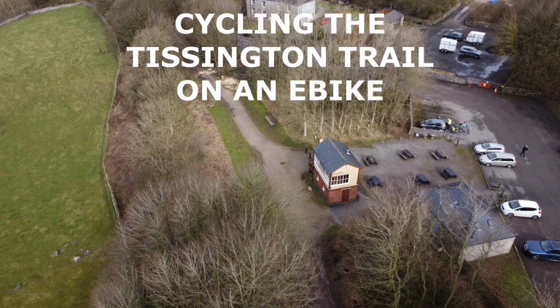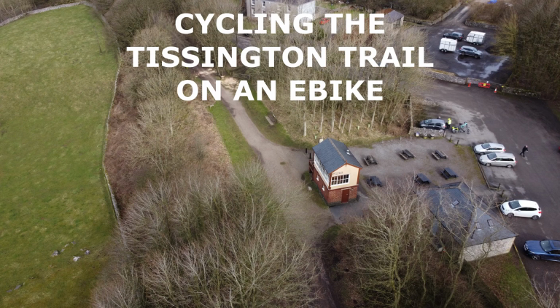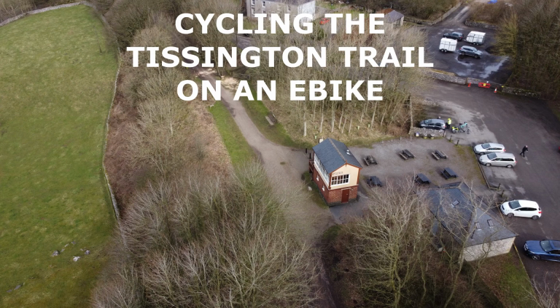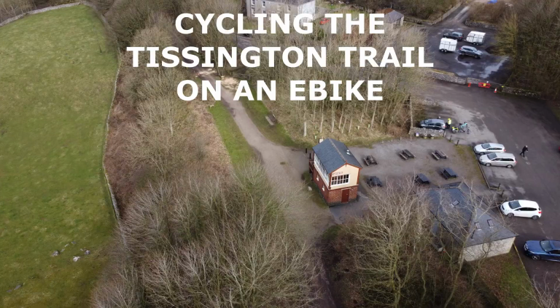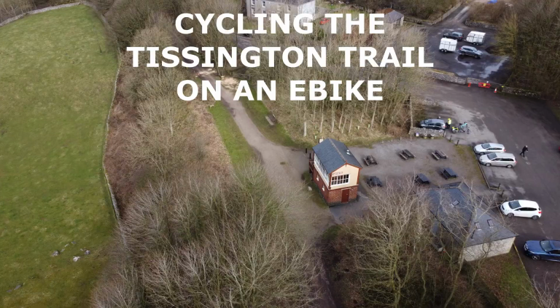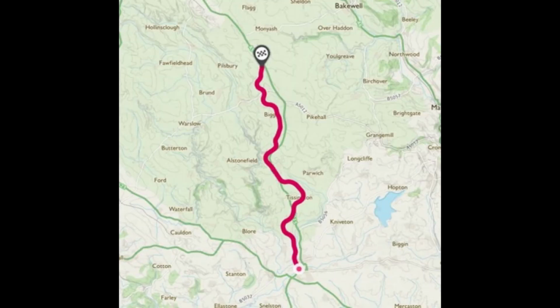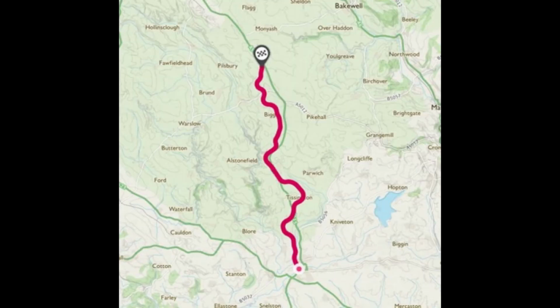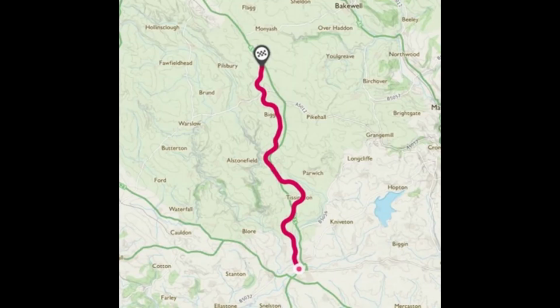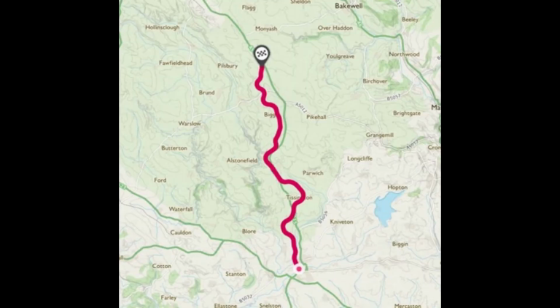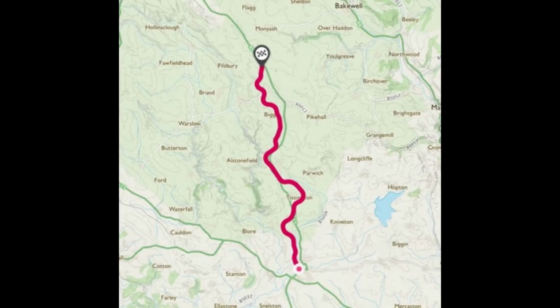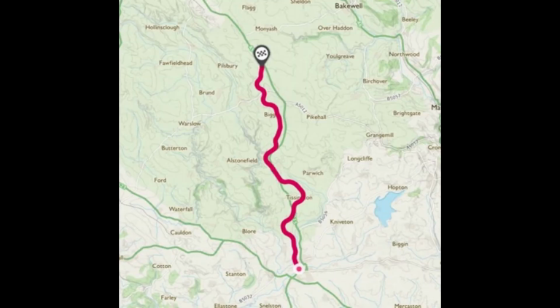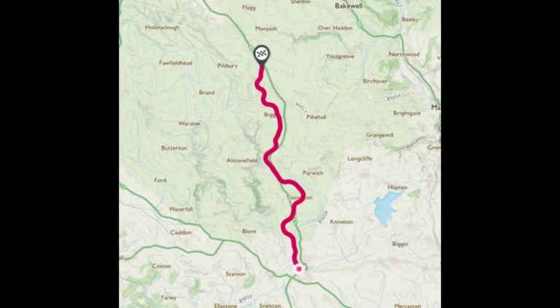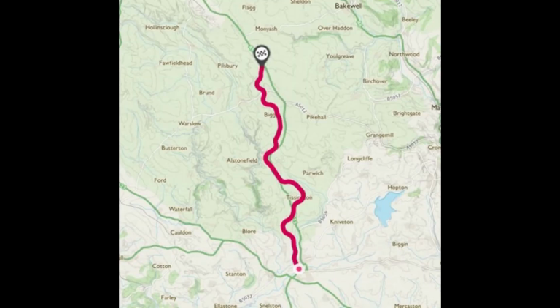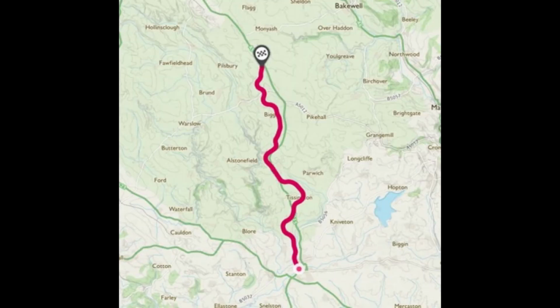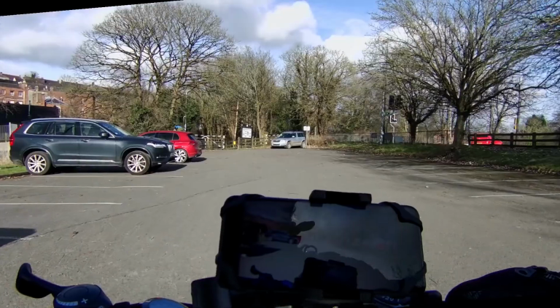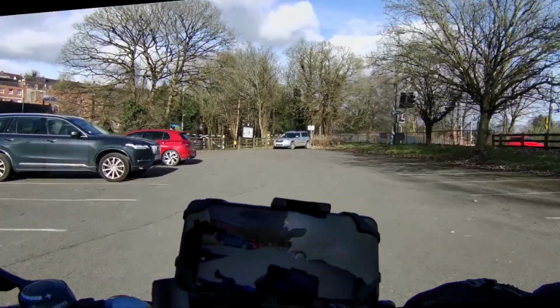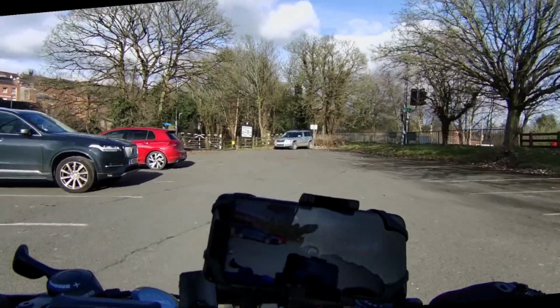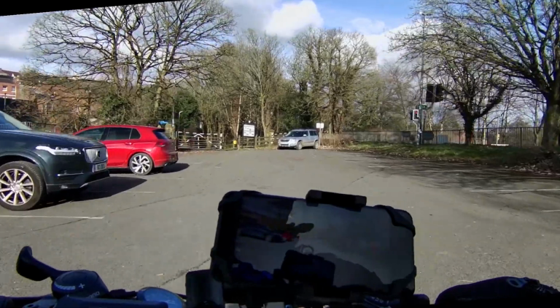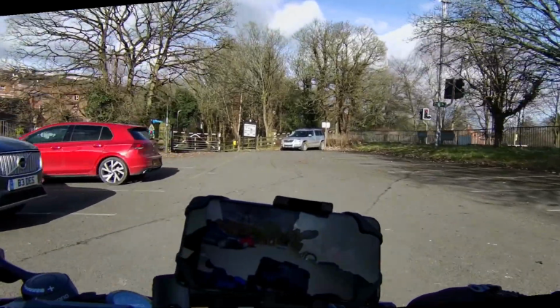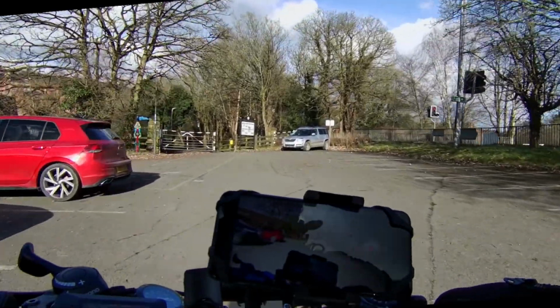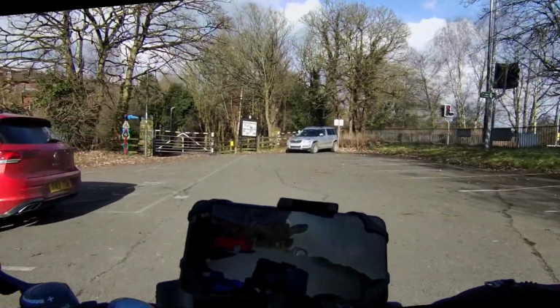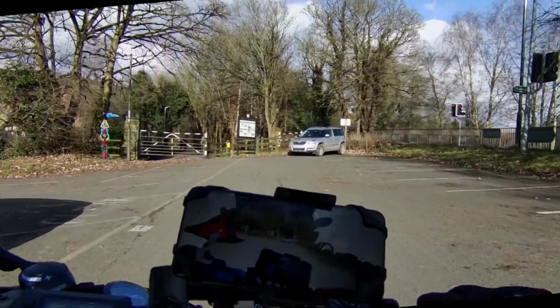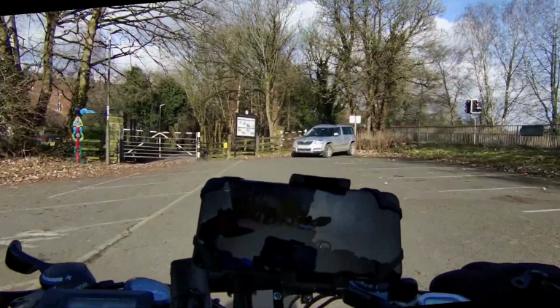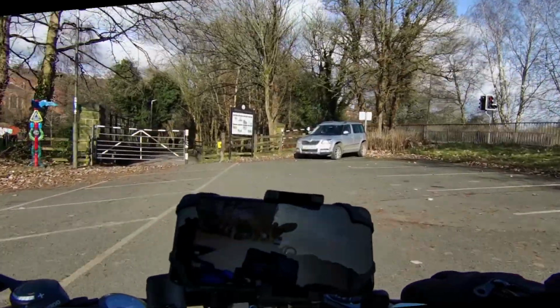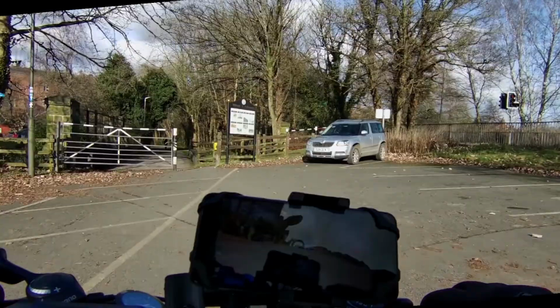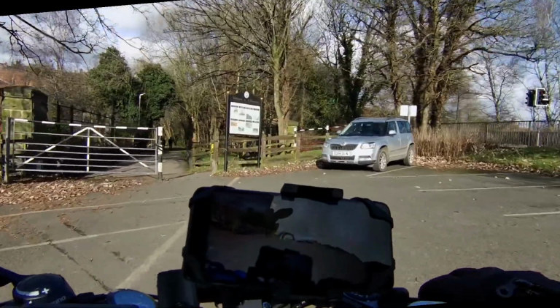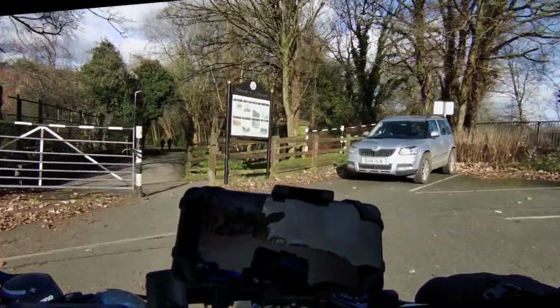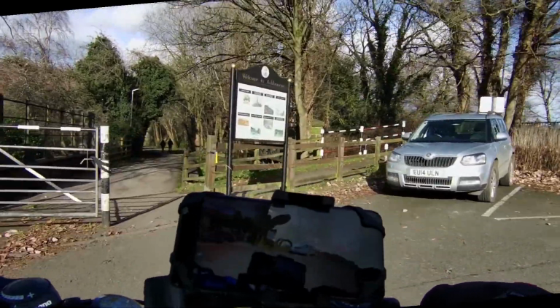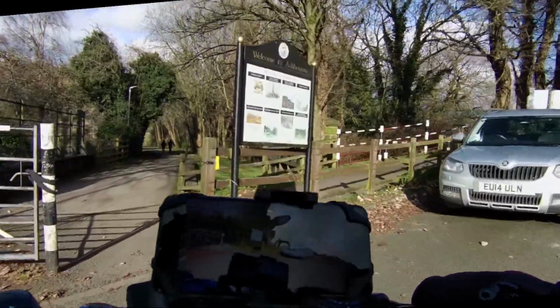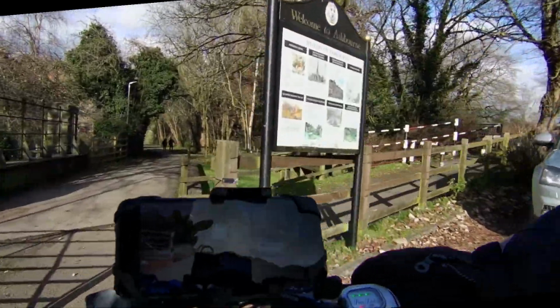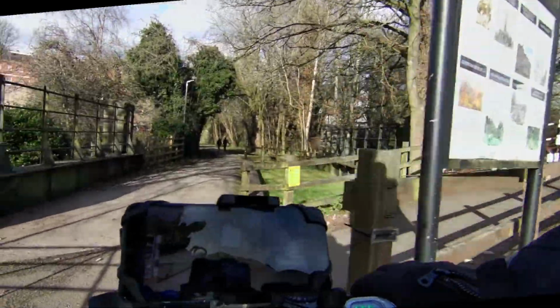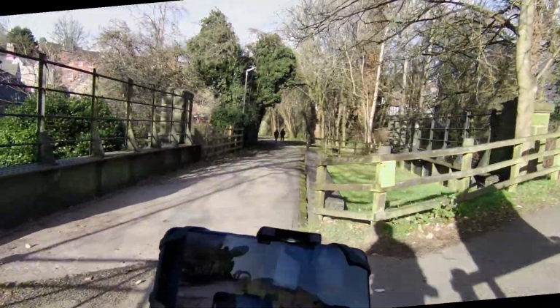Today we're on the Tissington Trail, a 13 mile cycle track from Ashbourne to Parsley Hay. Starting the ride here at Ashbourne Leisure Centre car park, we set off and go through the tunnels under the streets of Ashbourne.